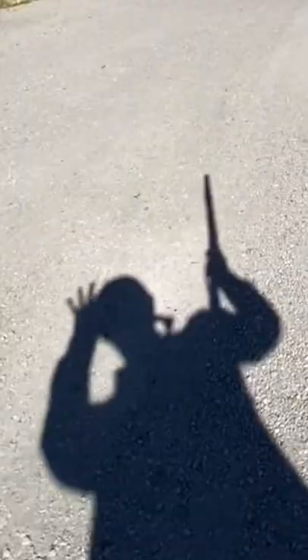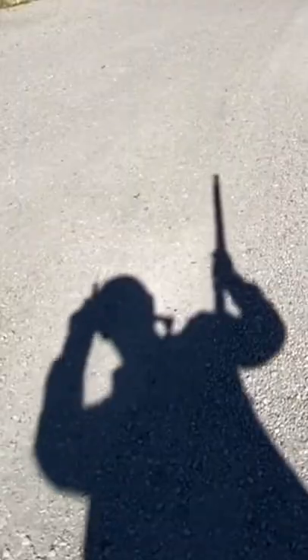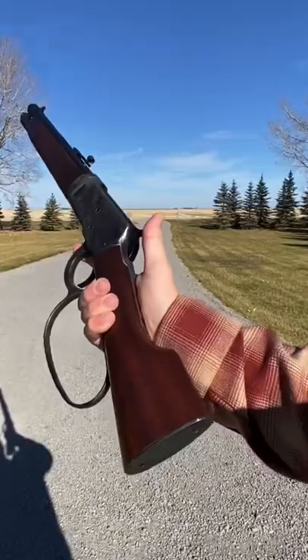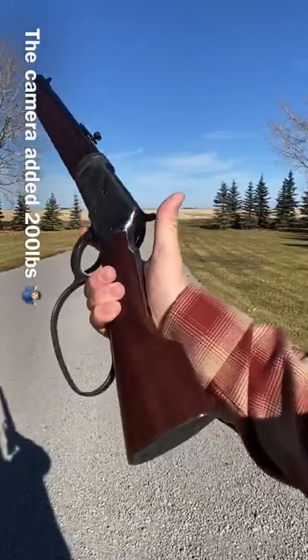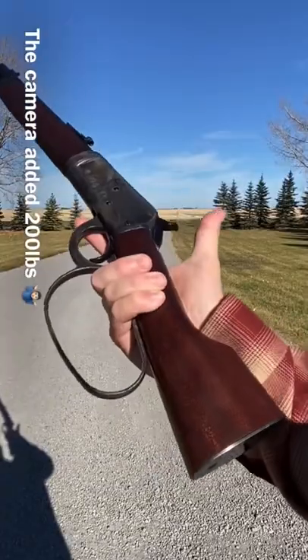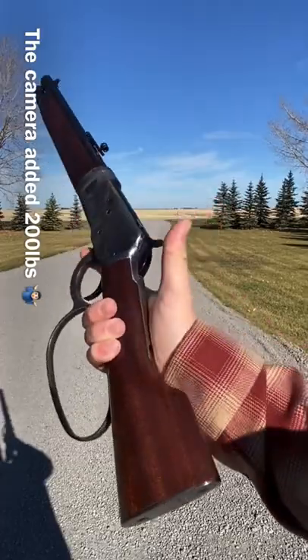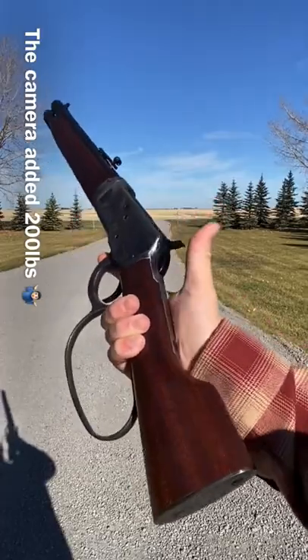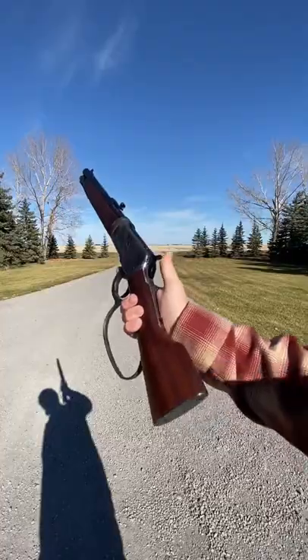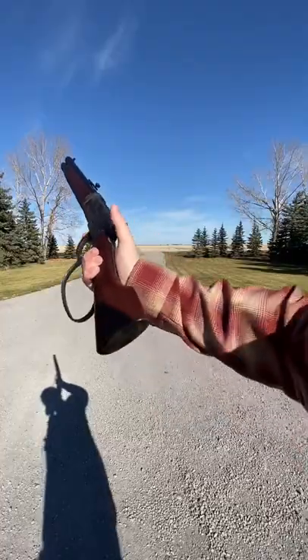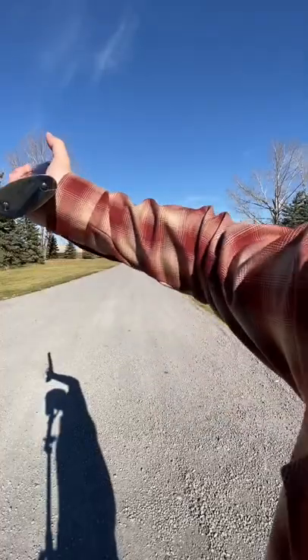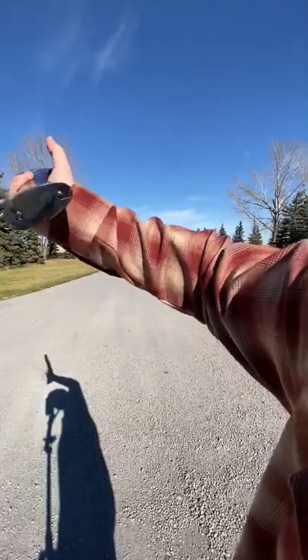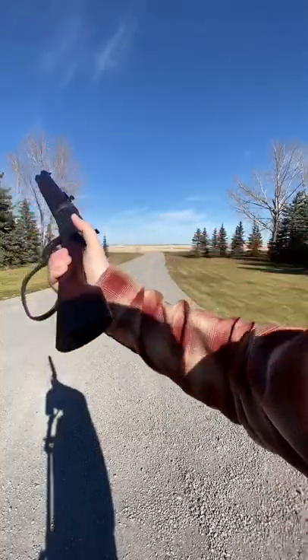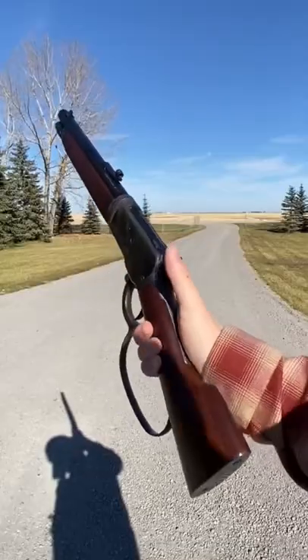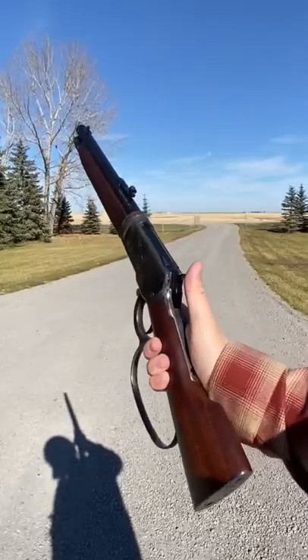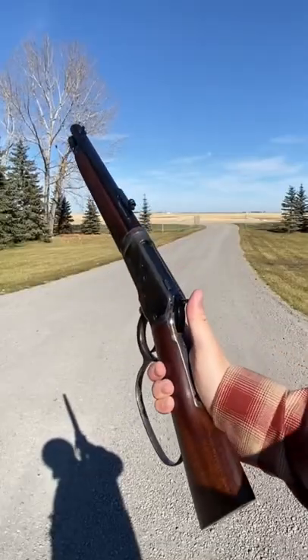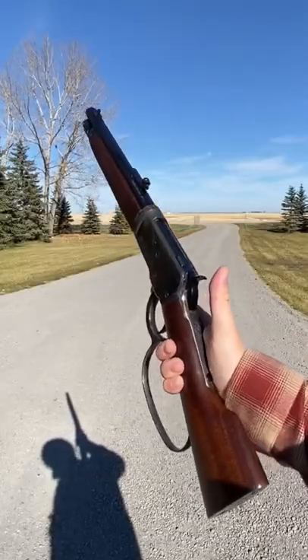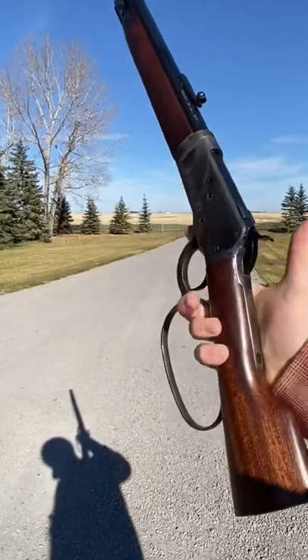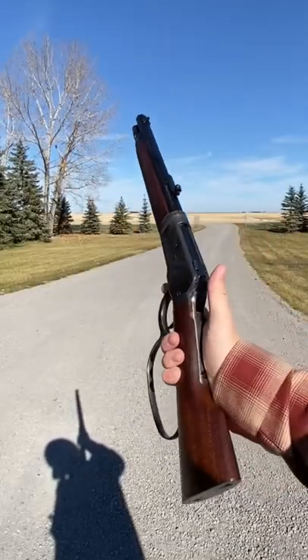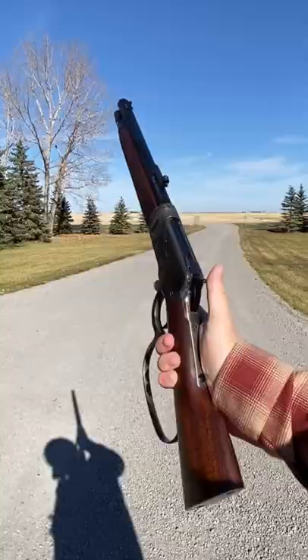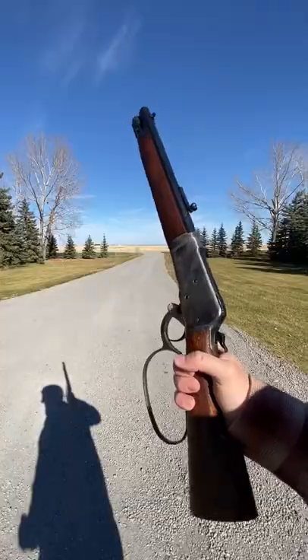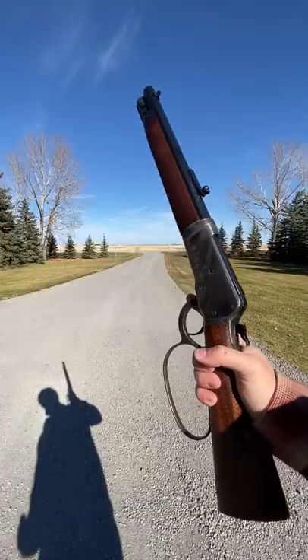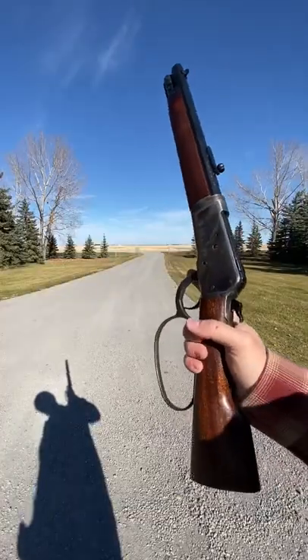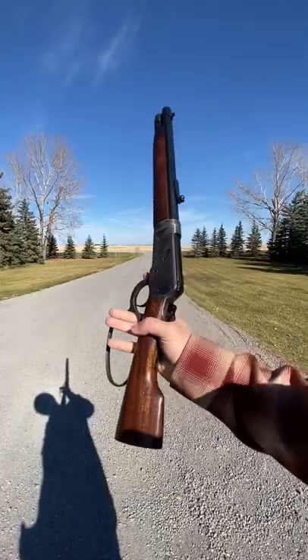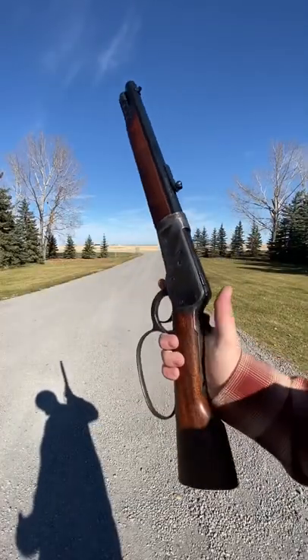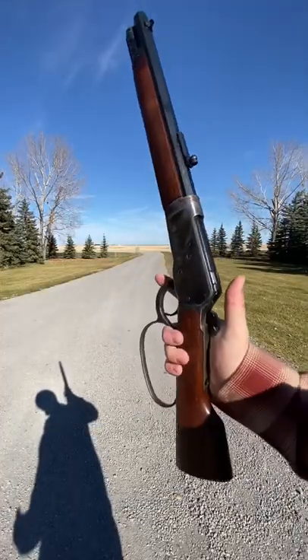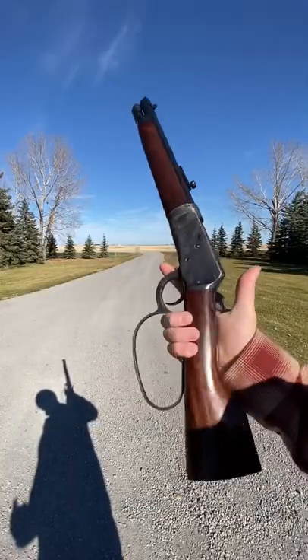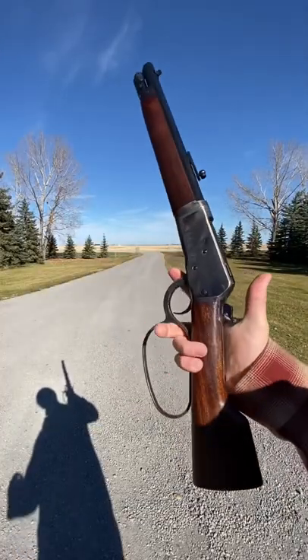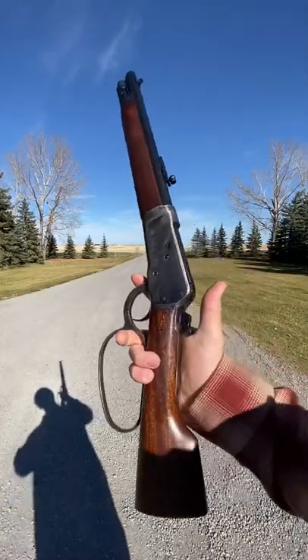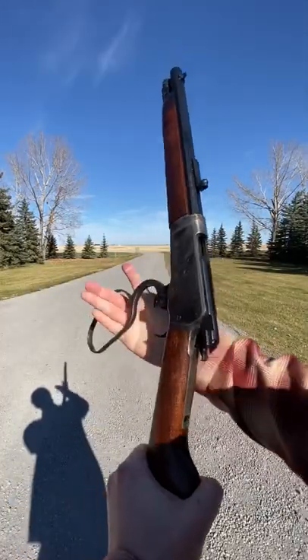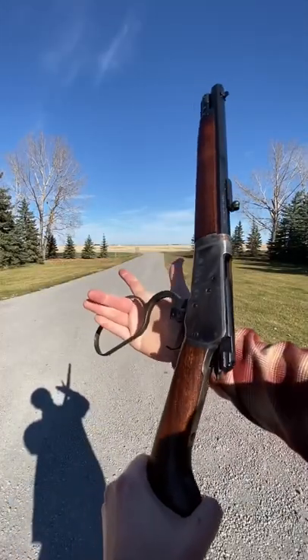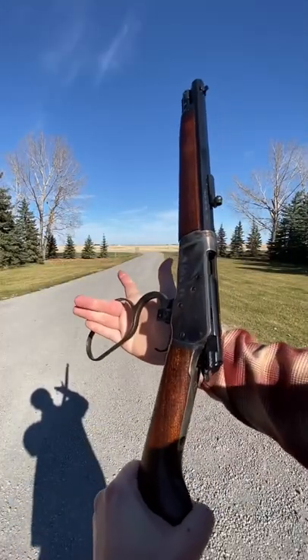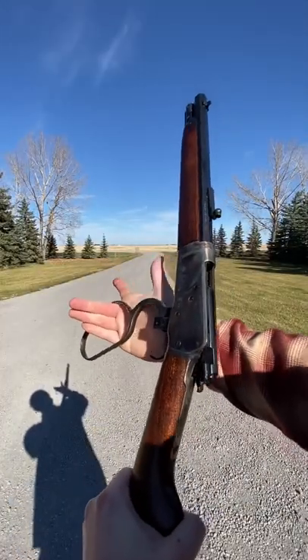Start off with a grip kind of like this, my thumb out of the way, bent elbow. And then what I'm going to do is toss the gun towards me and then basically push forward with my hand to initiate the cock like this.